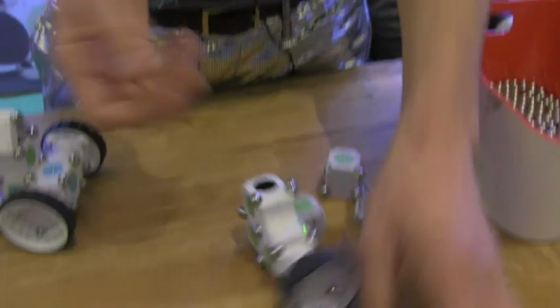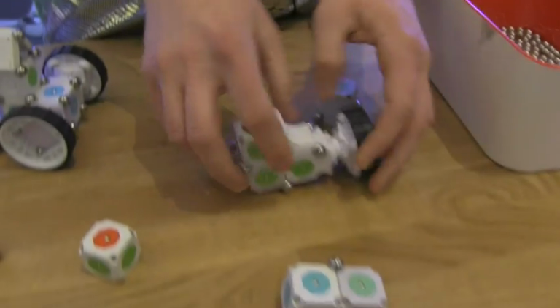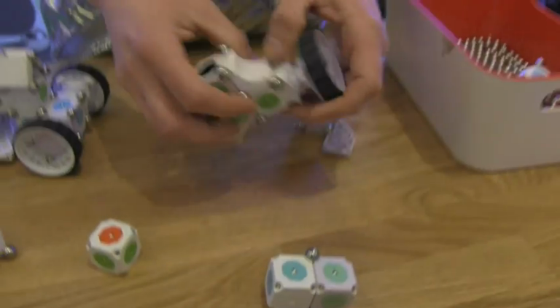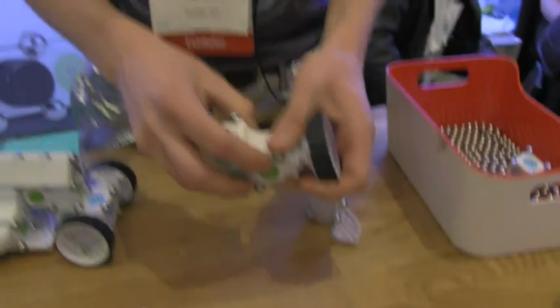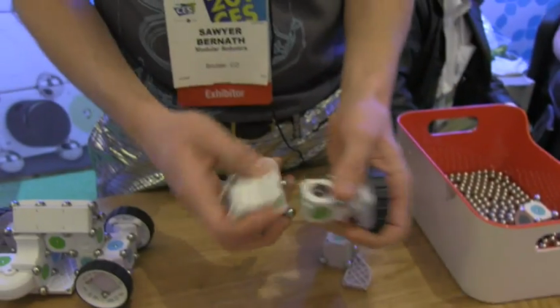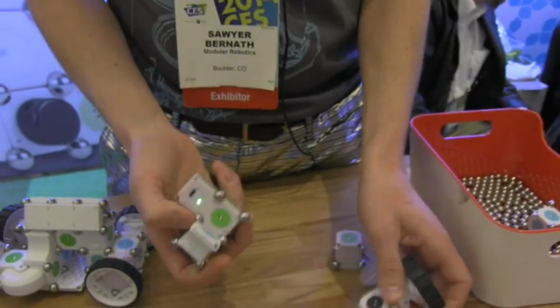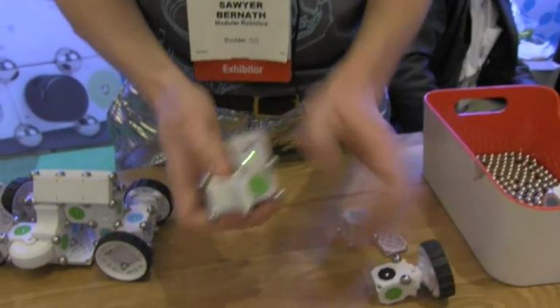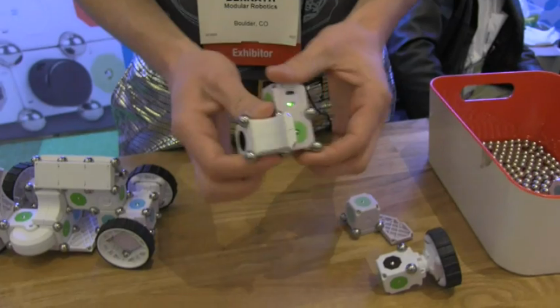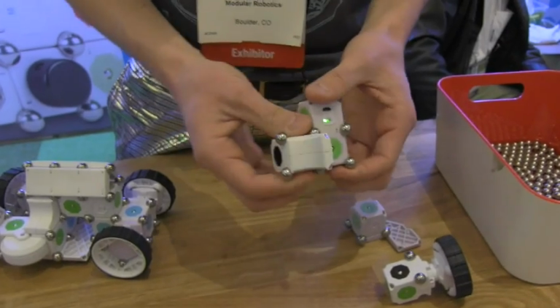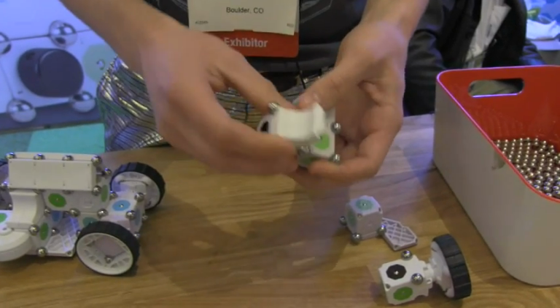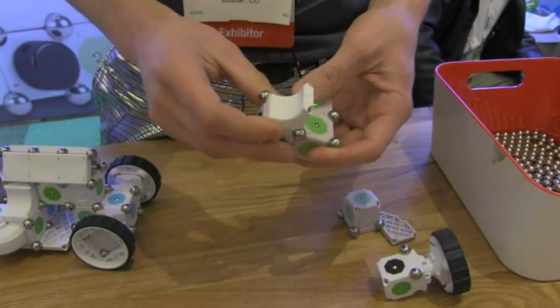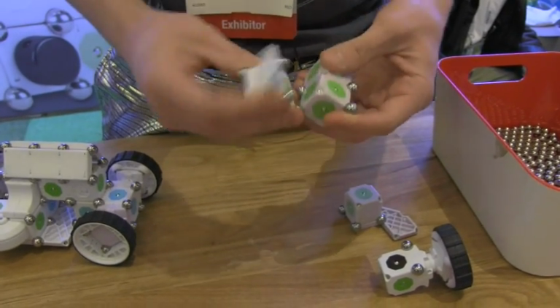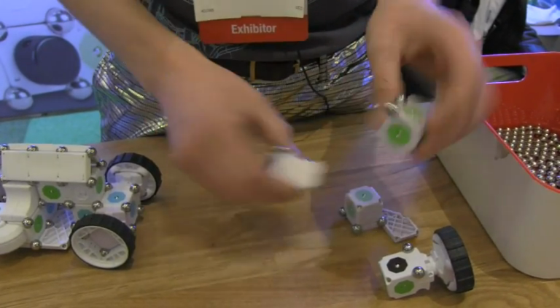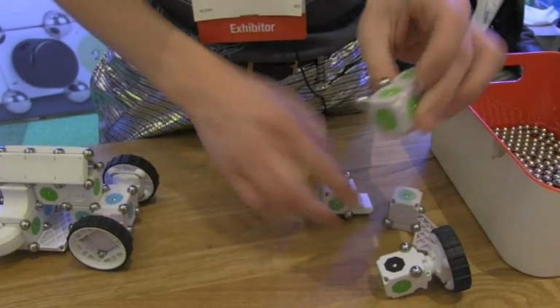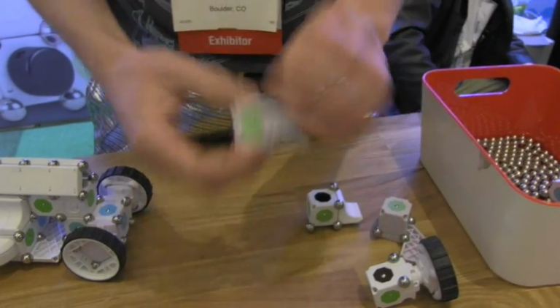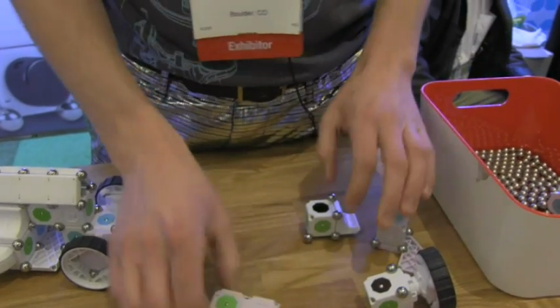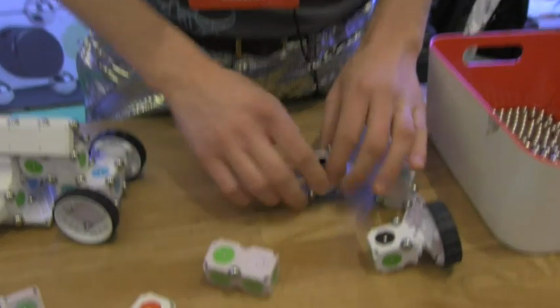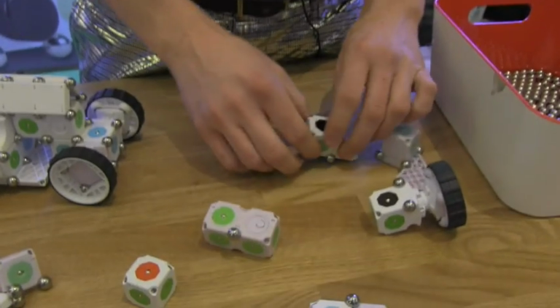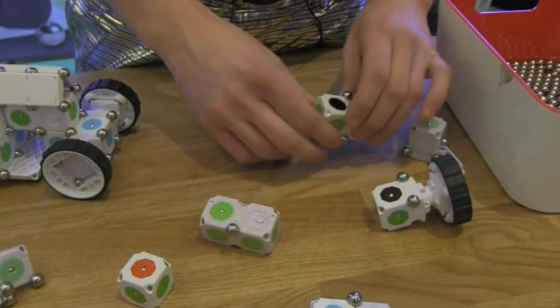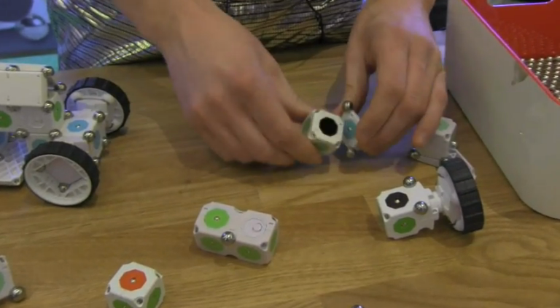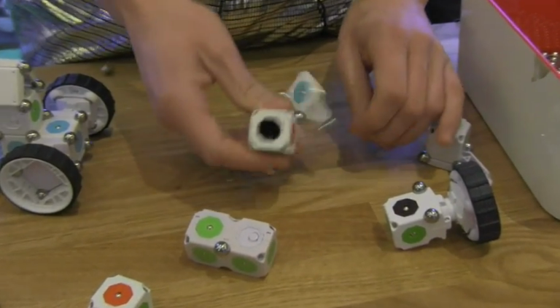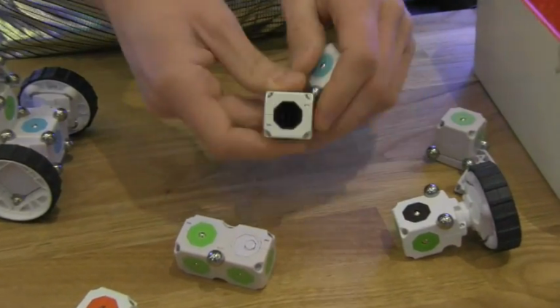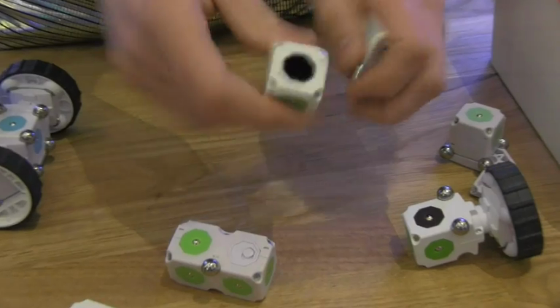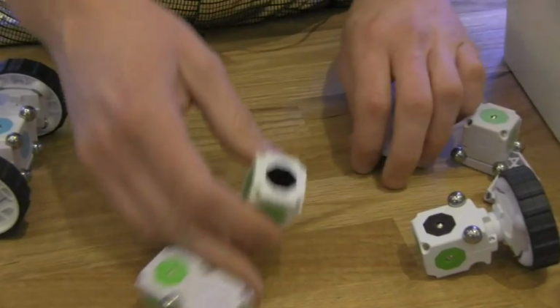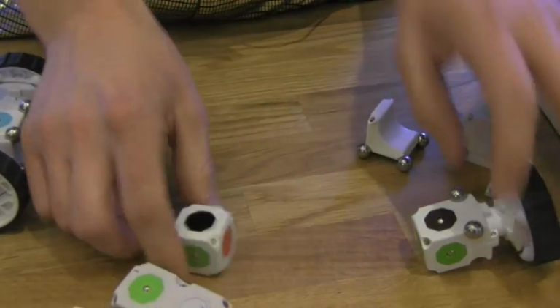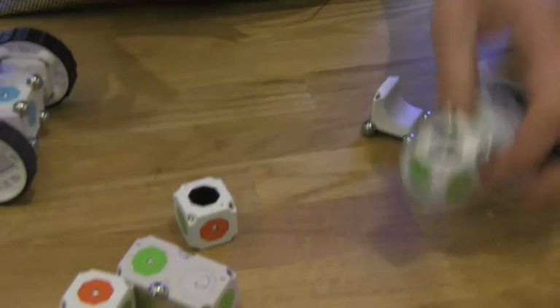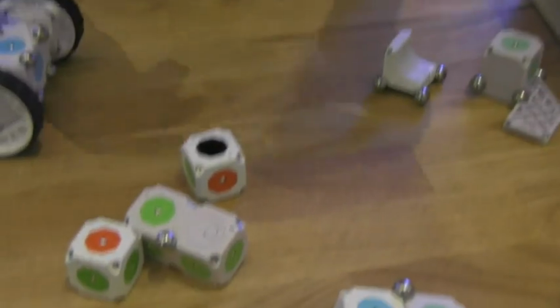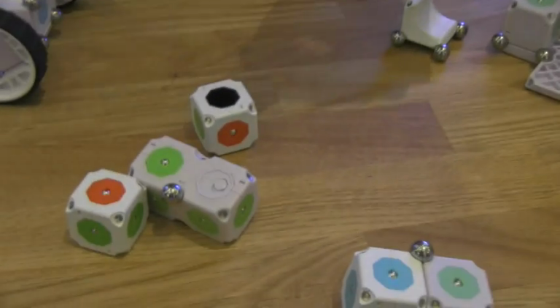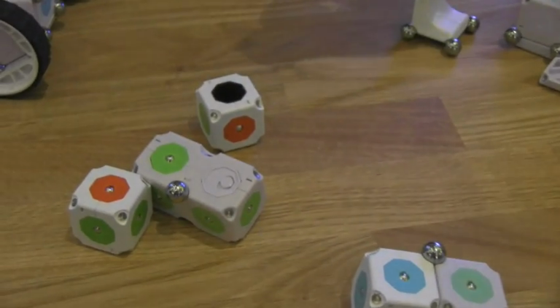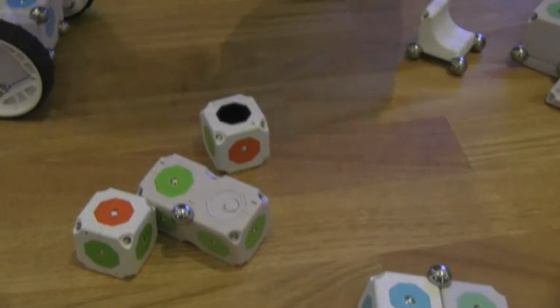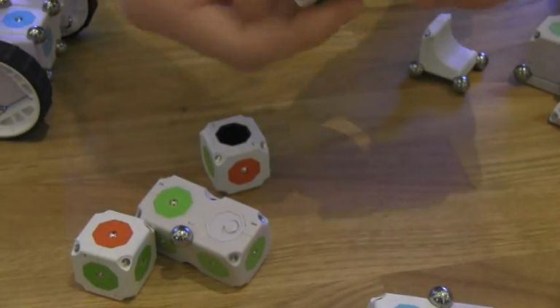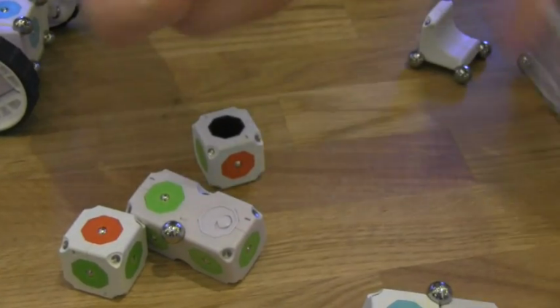If you actually want to build a robot, you need three things for any robot: you need power, some sort of input like this distance sensor or proximity sensor, and some sort of output like this little spinny block.